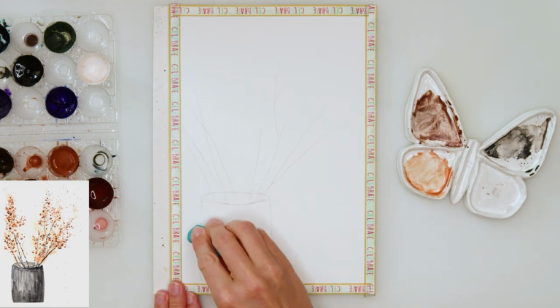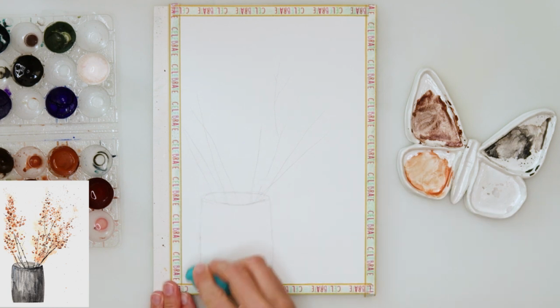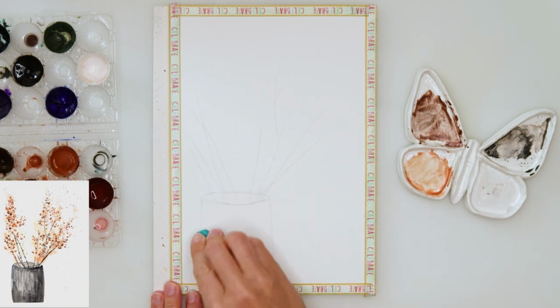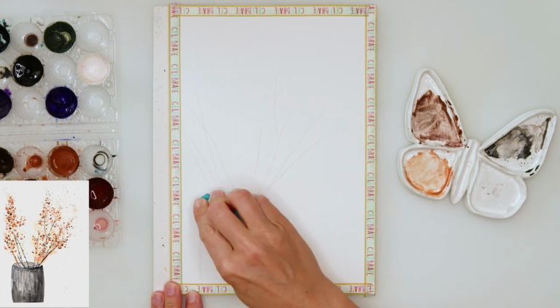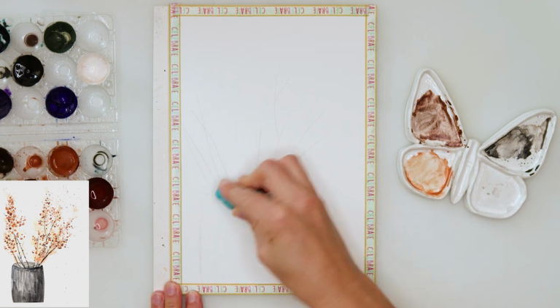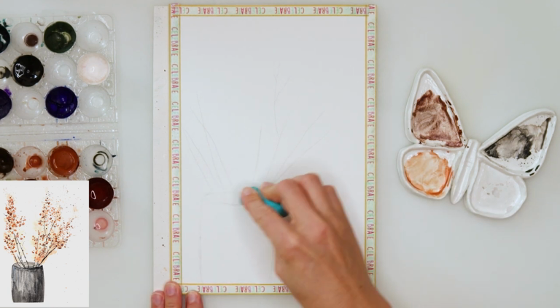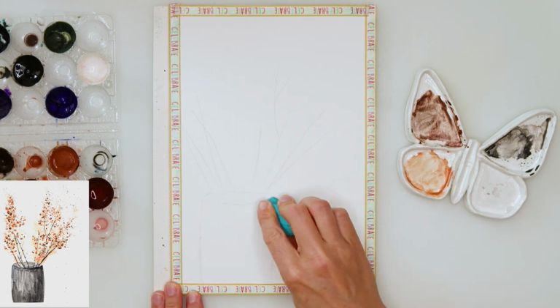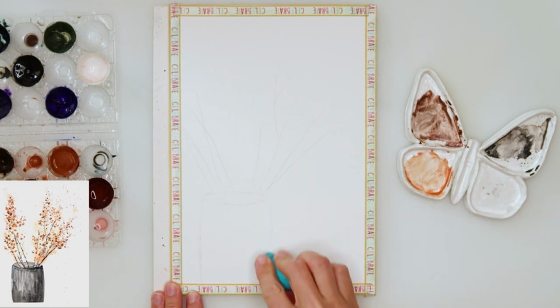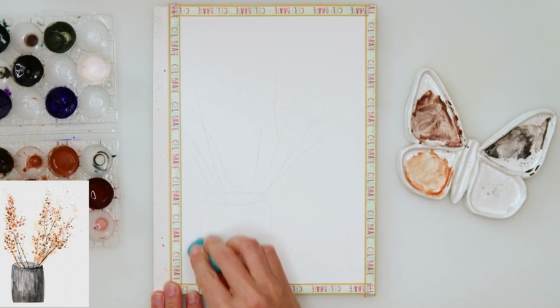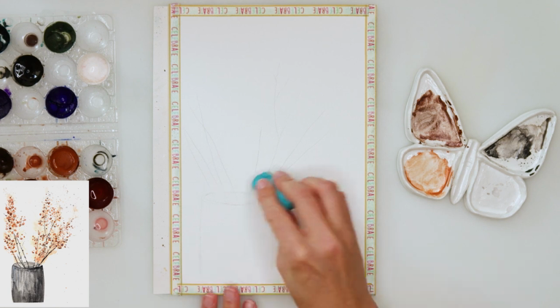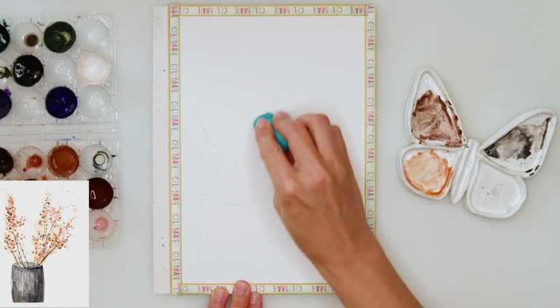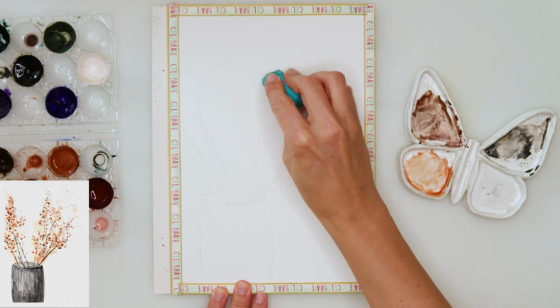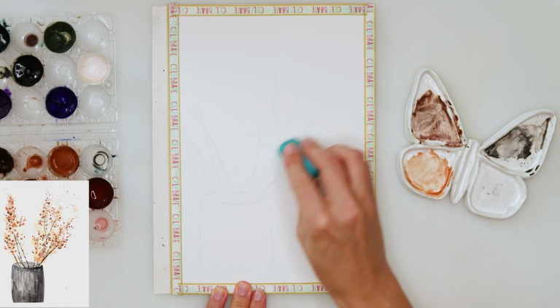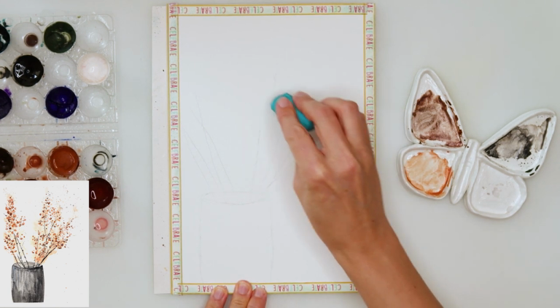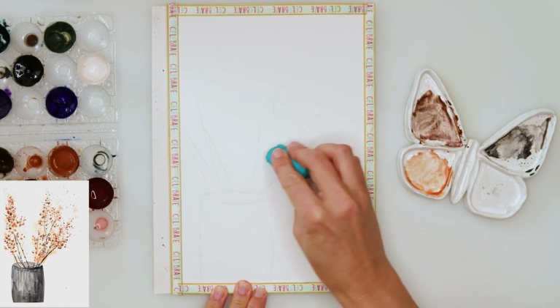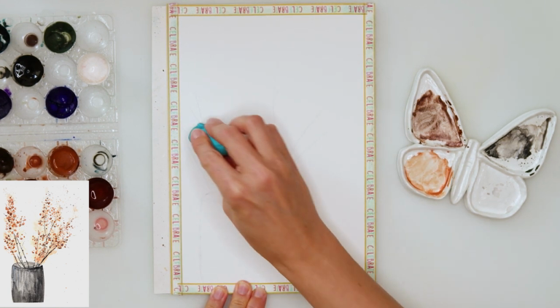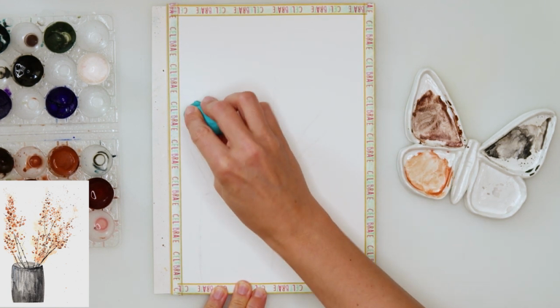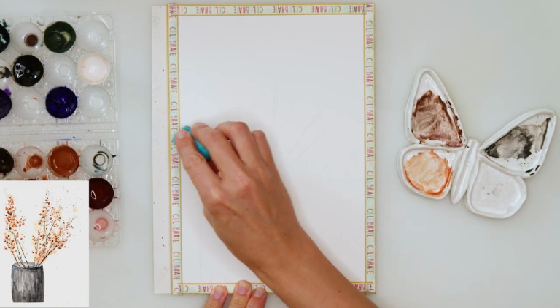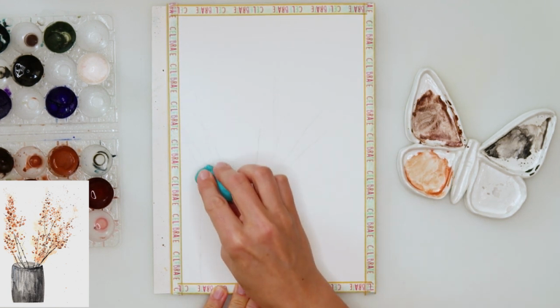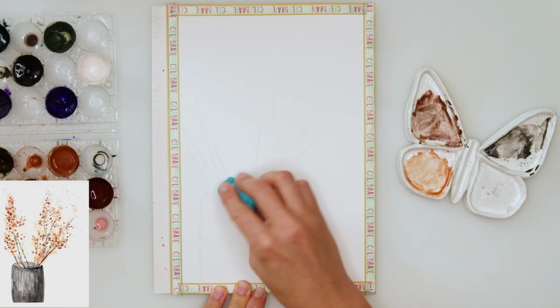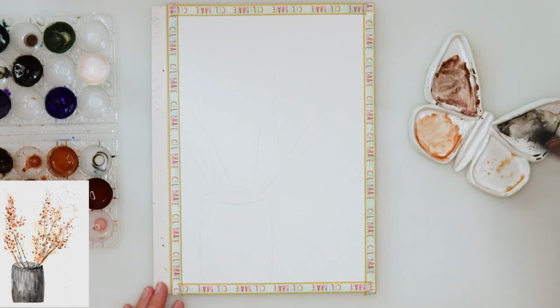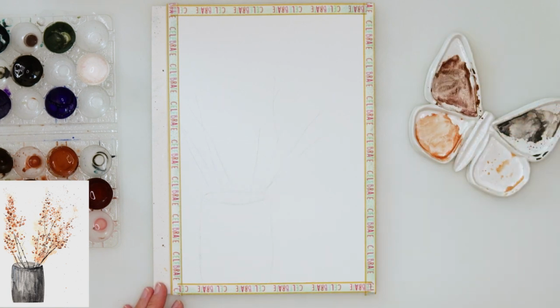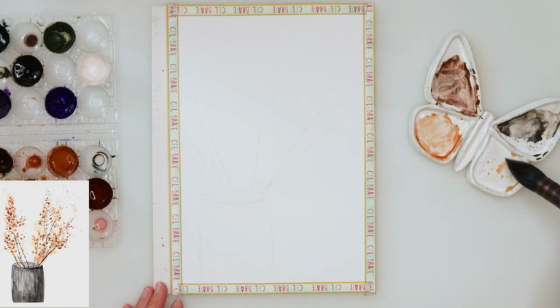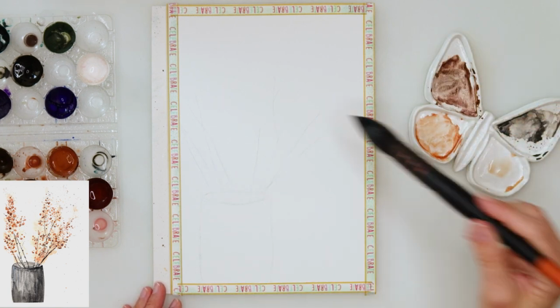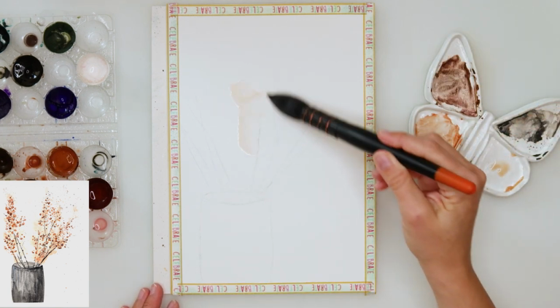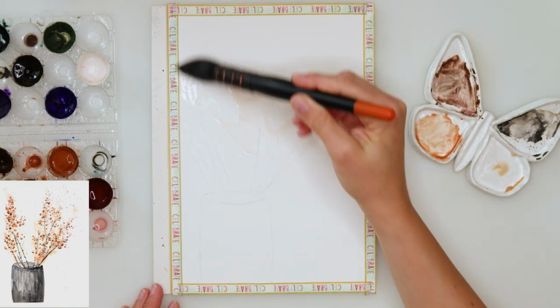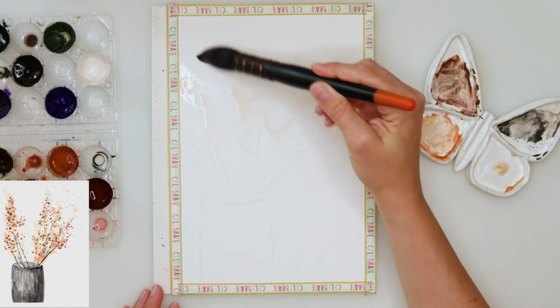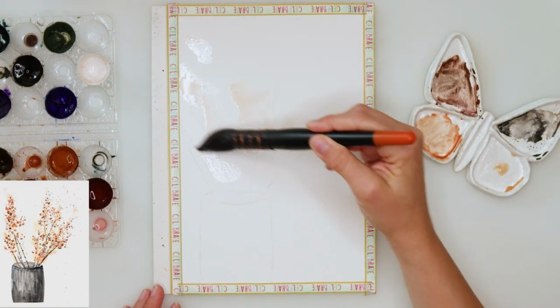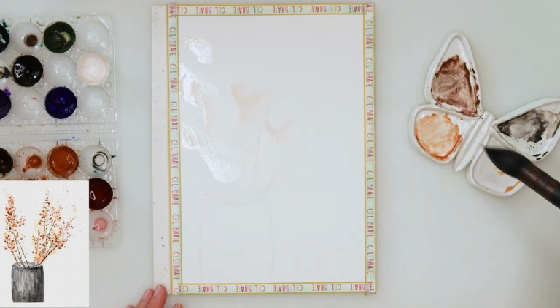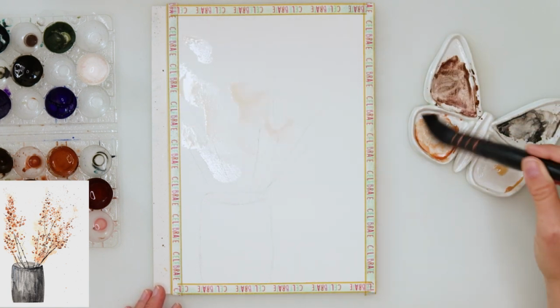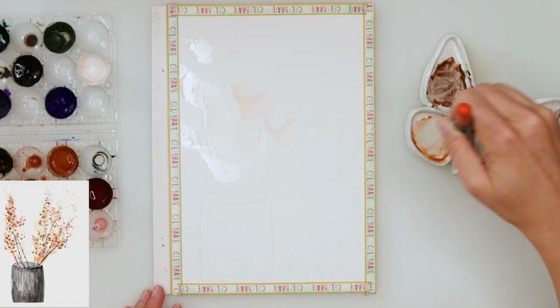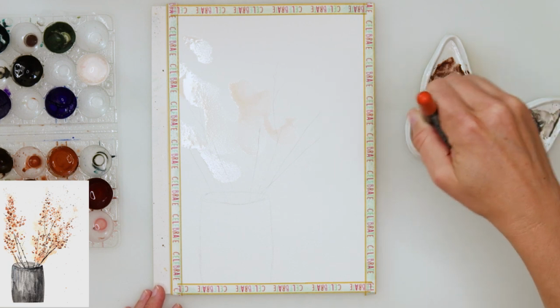After finishing my sketch I'm using a kneaded eraser just to remove the excess graphite, because I don't like when I smudge graphite all around my paper, so I really like to remove it.